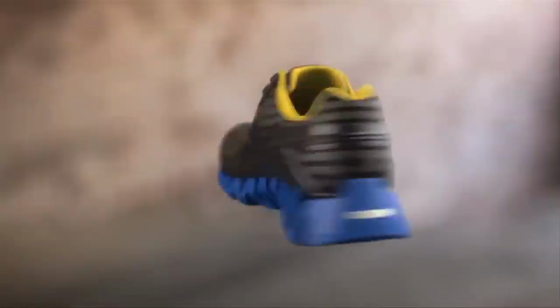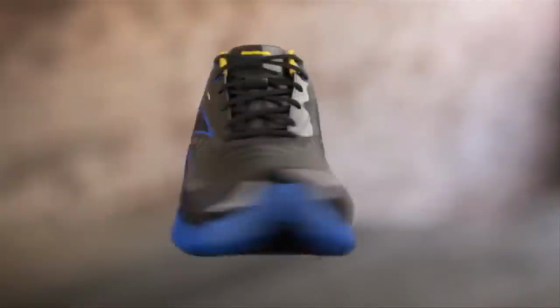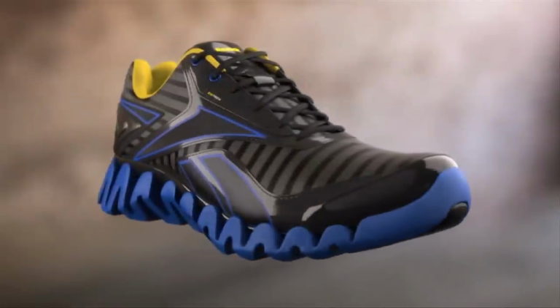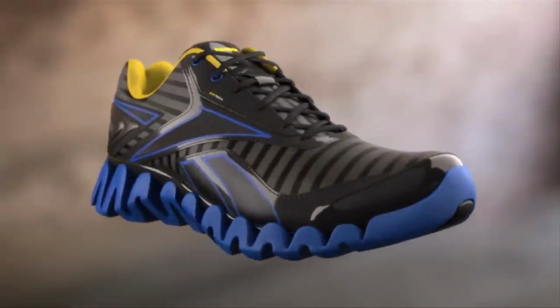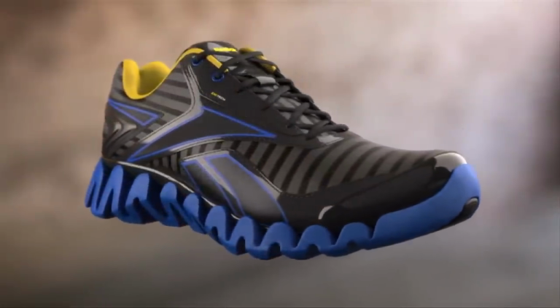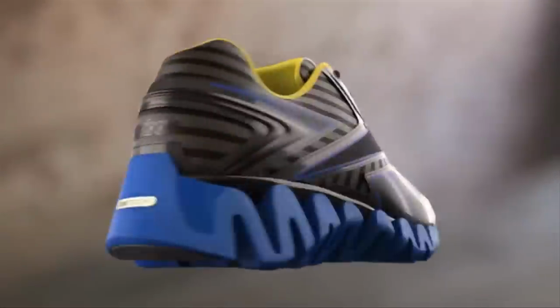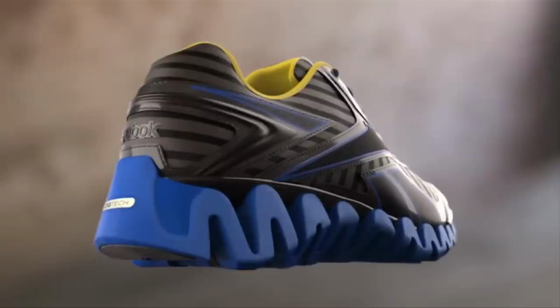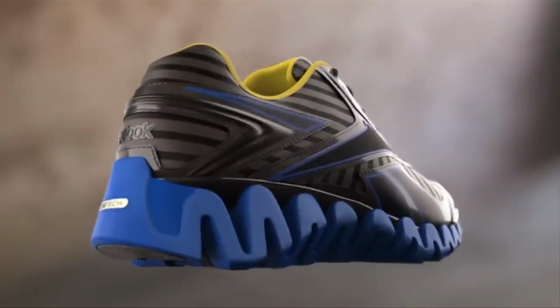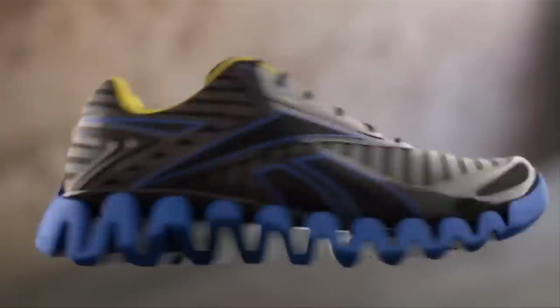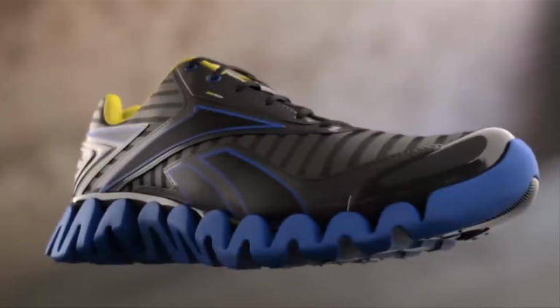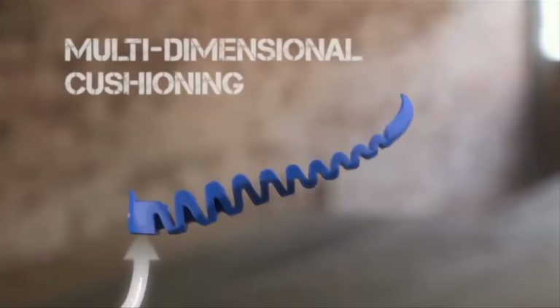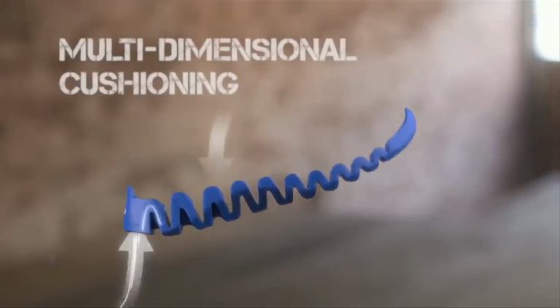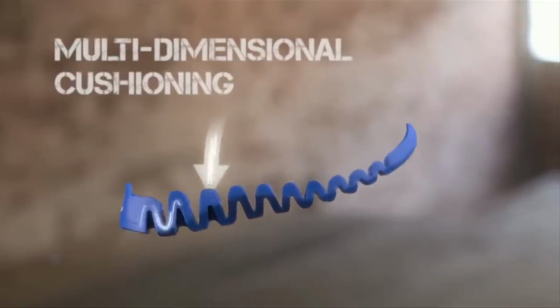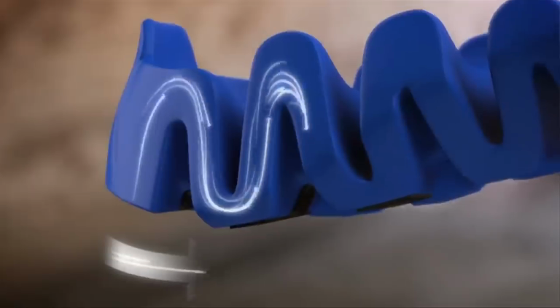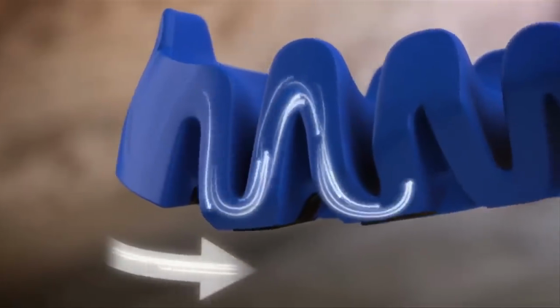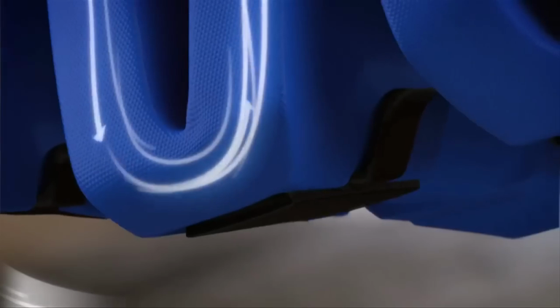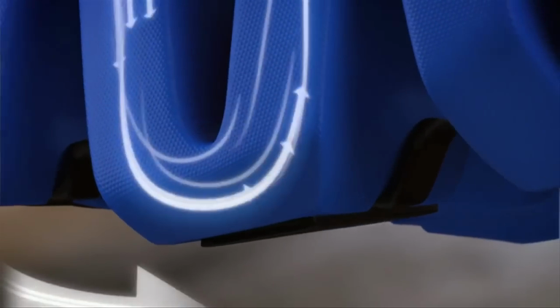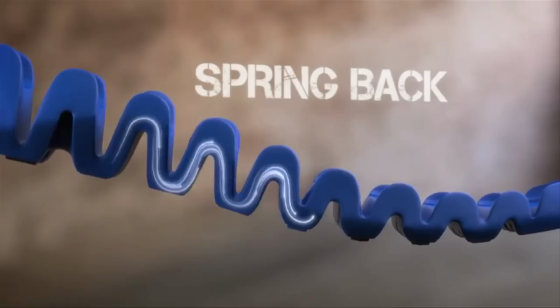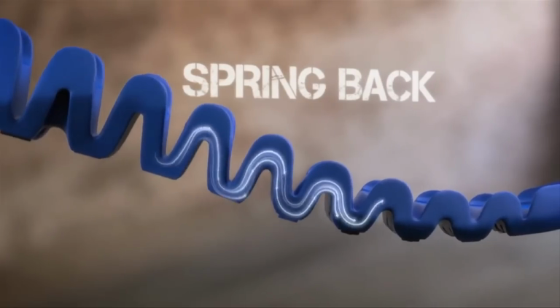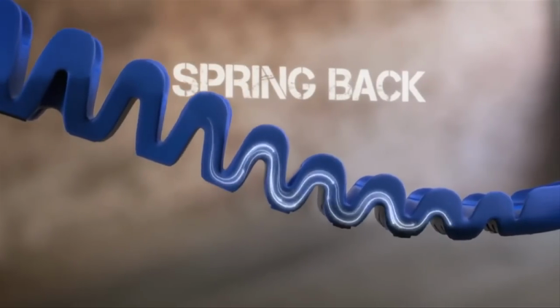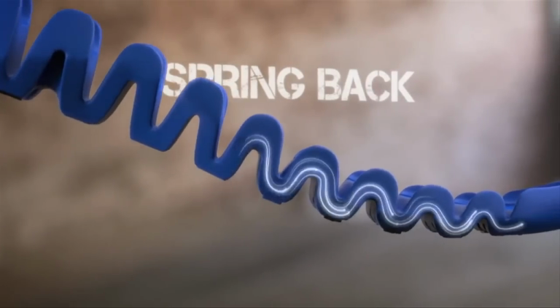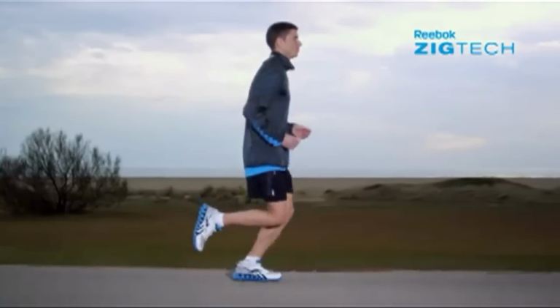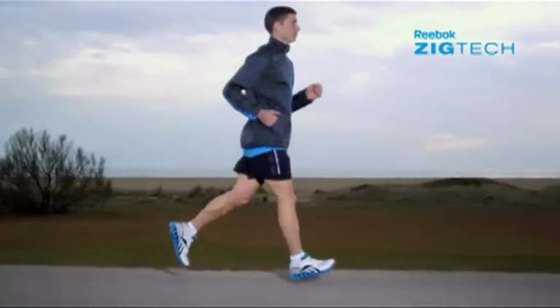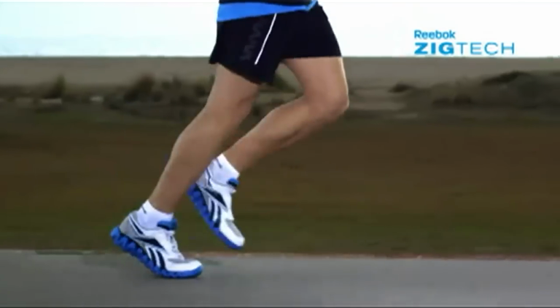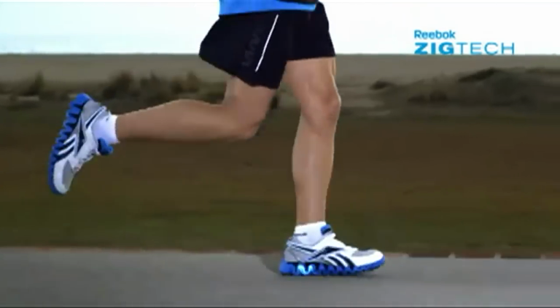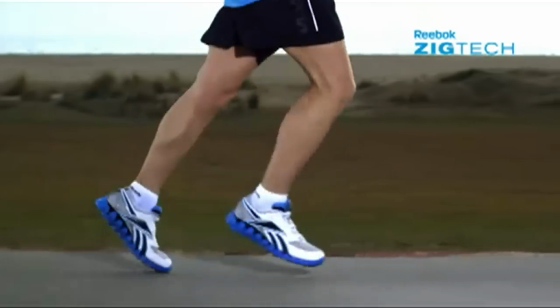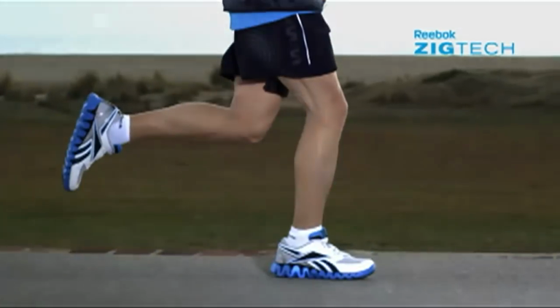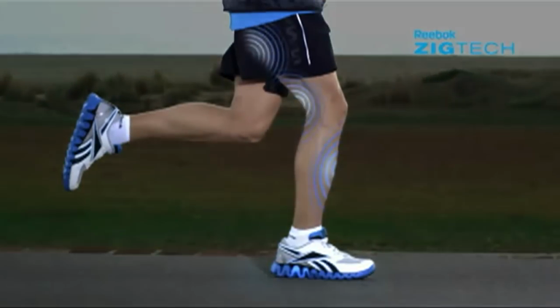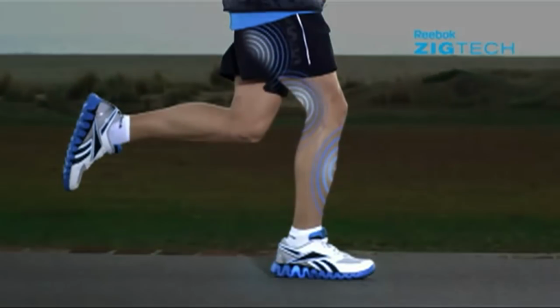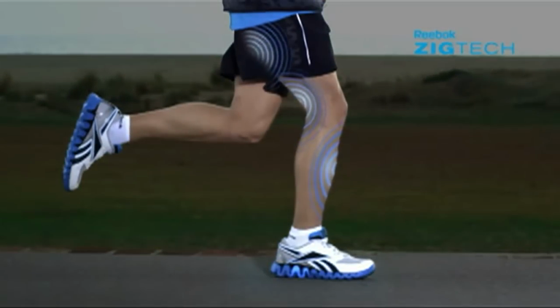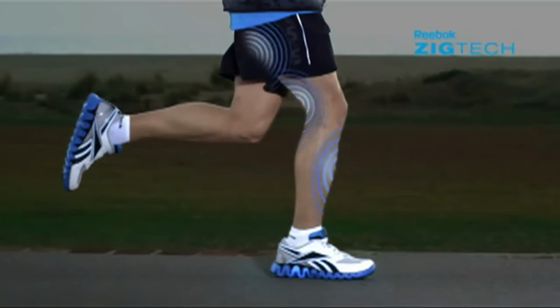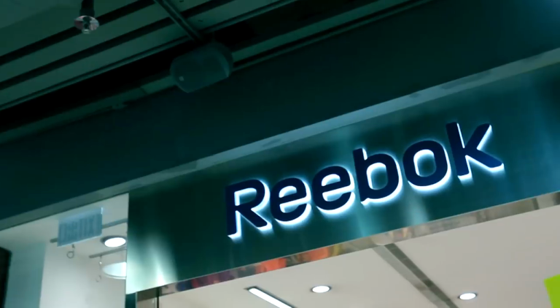This is ZigTech, Reebok's most technologically advanced product ever. Its iconic zigzag sole is designed to increase propulsion. It conserves and returns energy back to the athlete. When the legs do less, the body can do more.